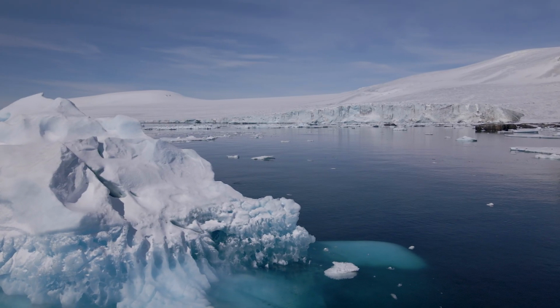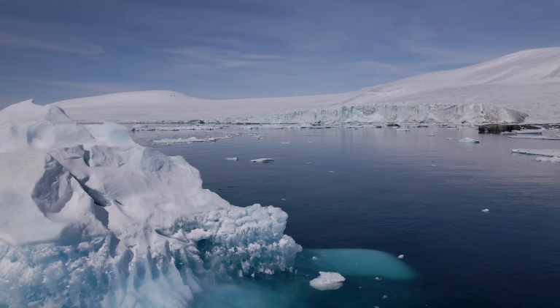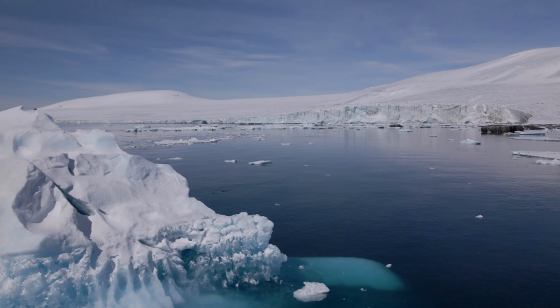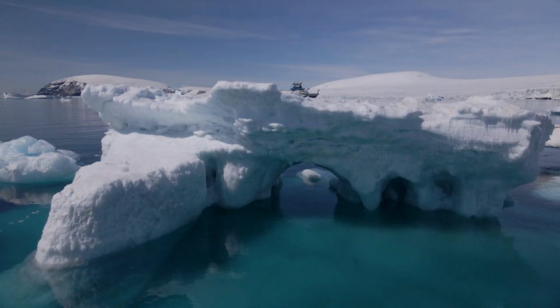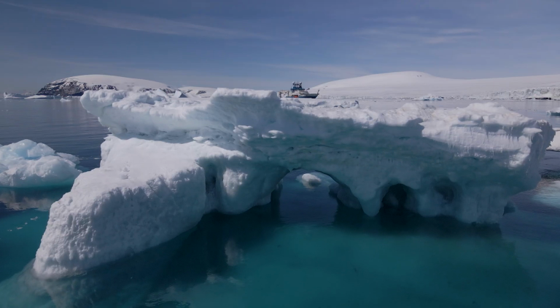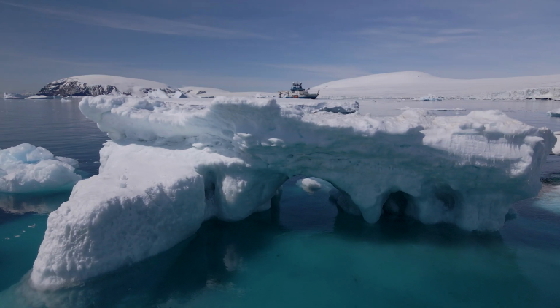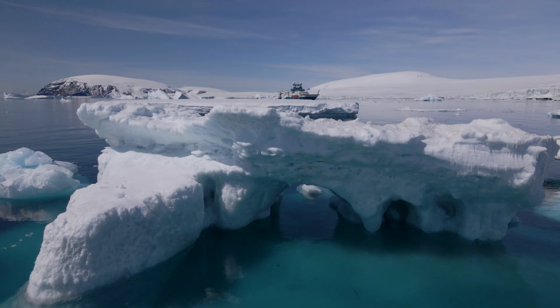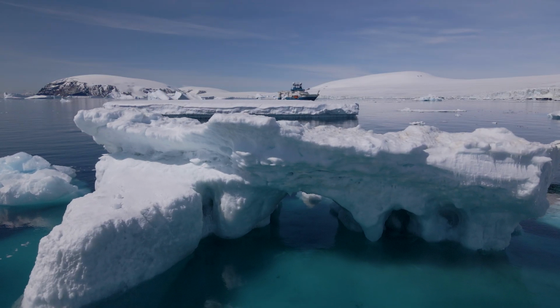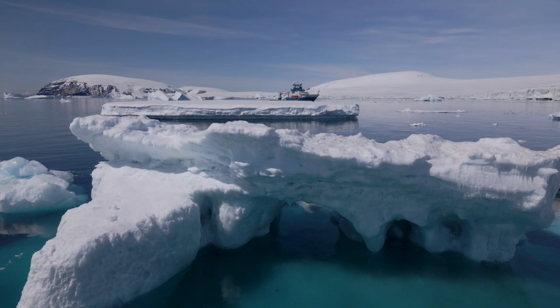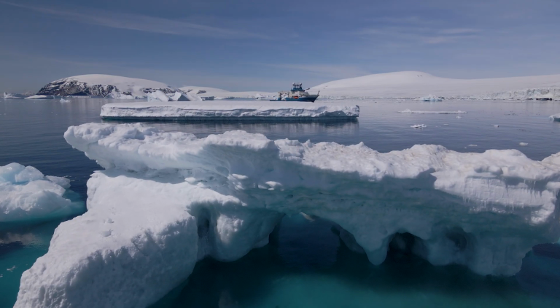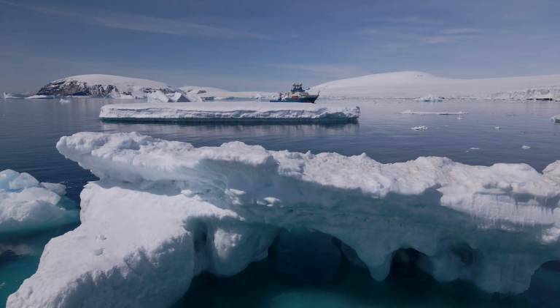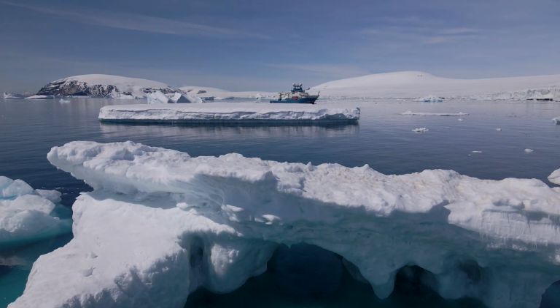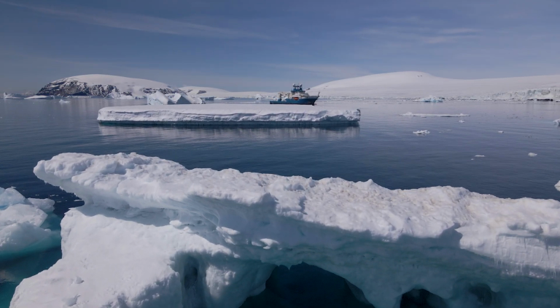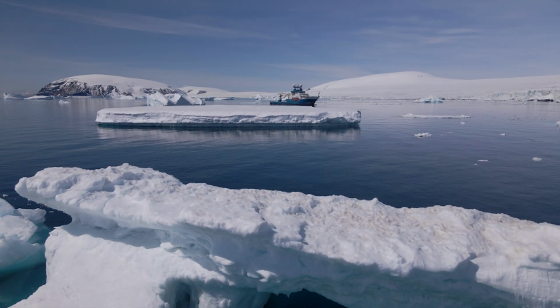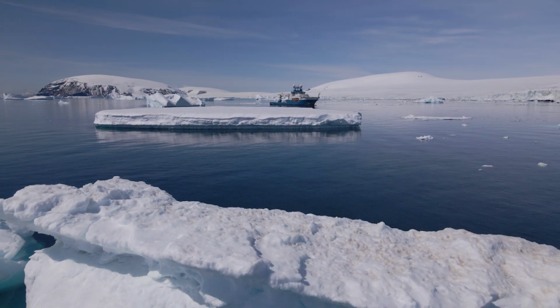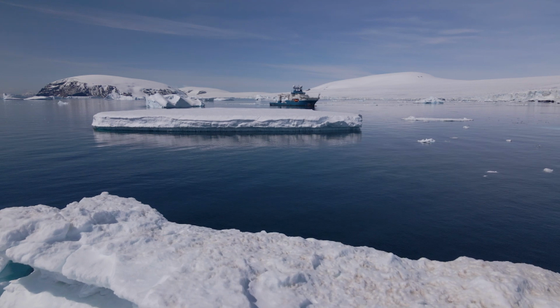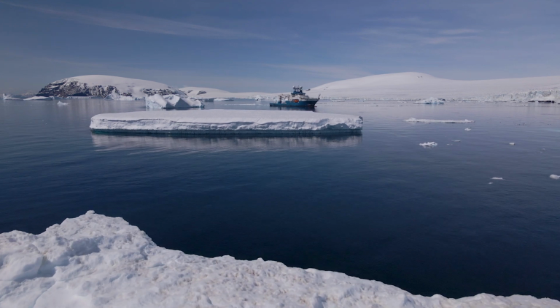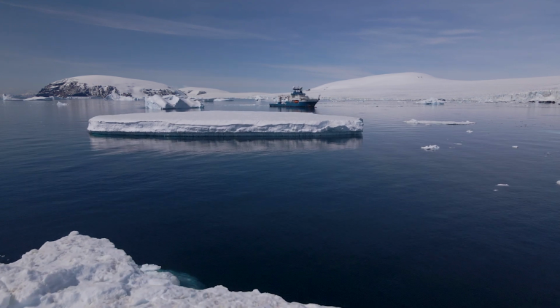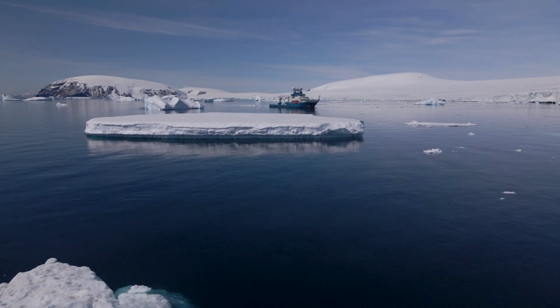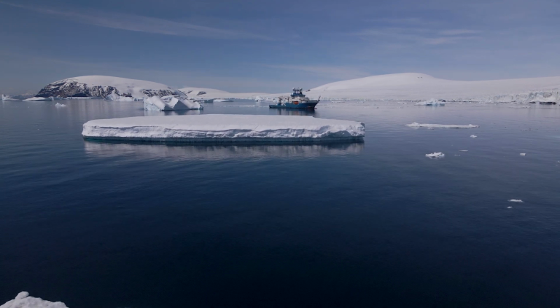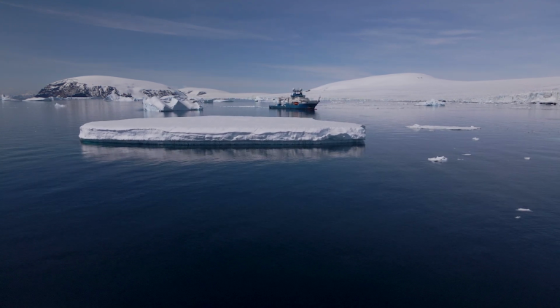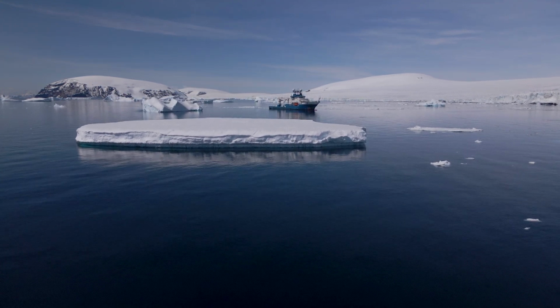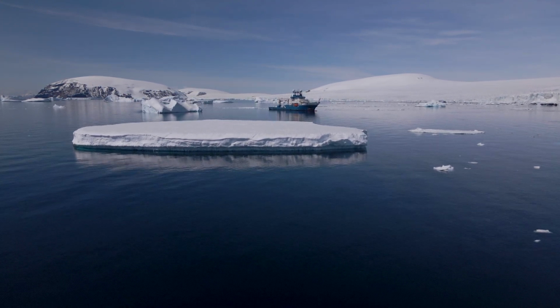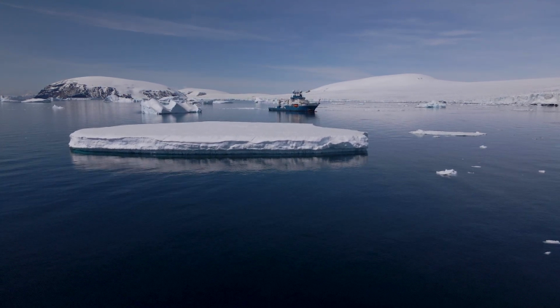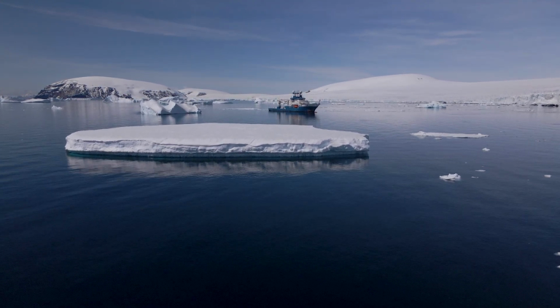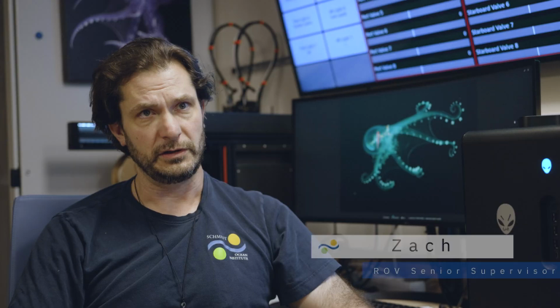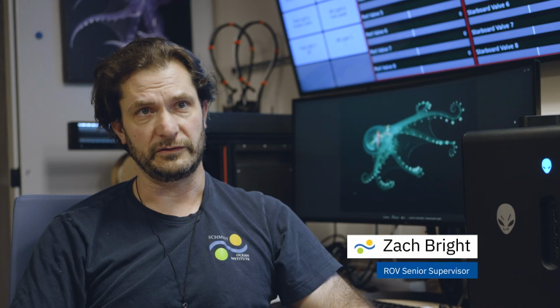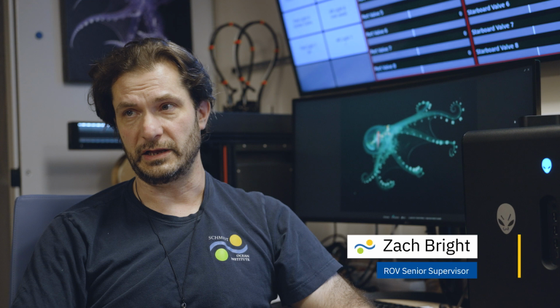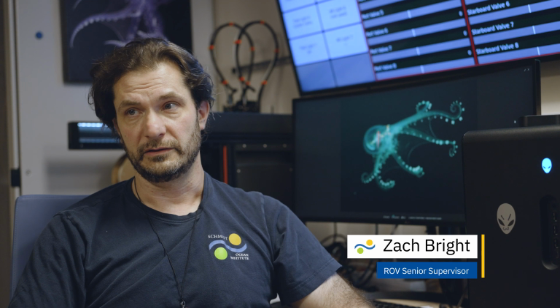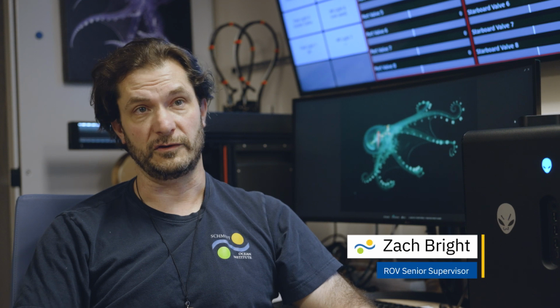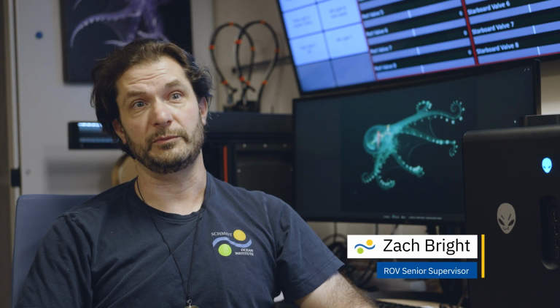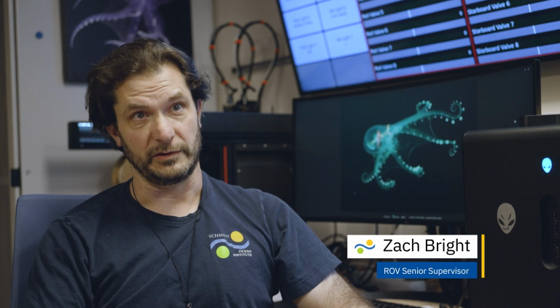There's just something beautiful about lonely, desolate places. It's something I've always dreamed of doing — going there and diving under the ice. They asked me, do you think you'd be okay flying an ROV under the ice? And I was thinking they're gonna have to try and stop me from doing it.